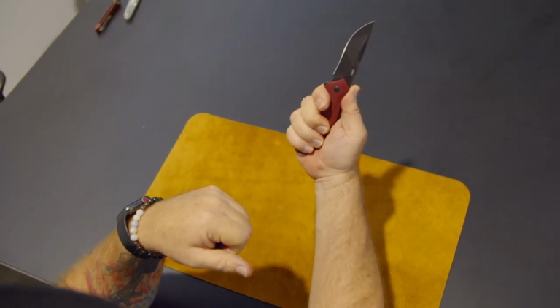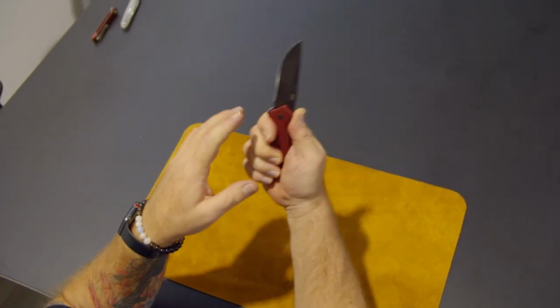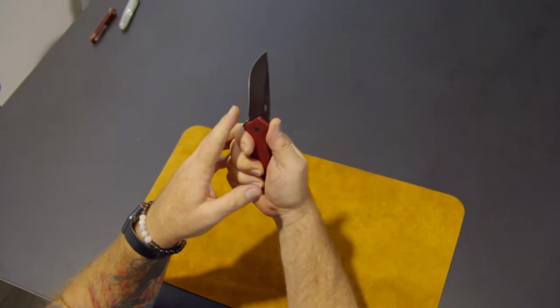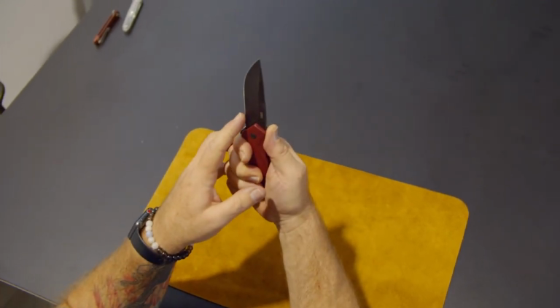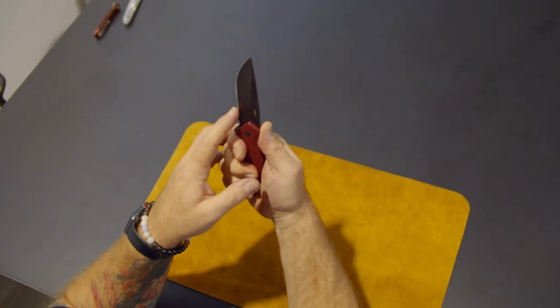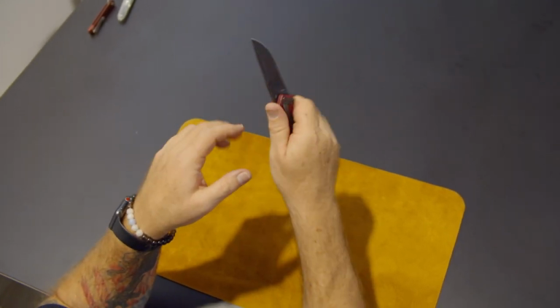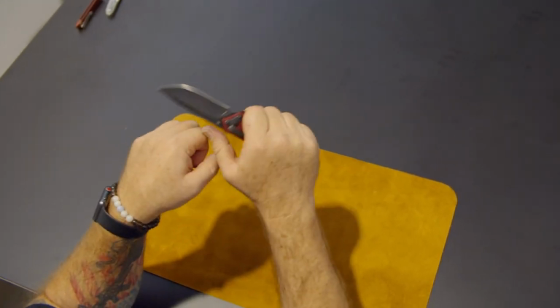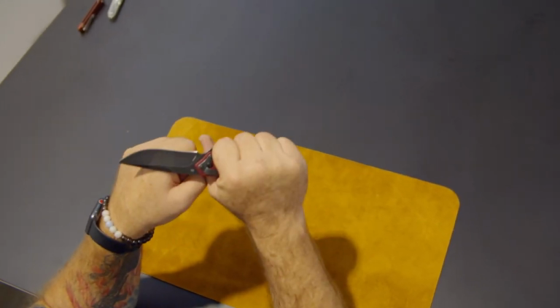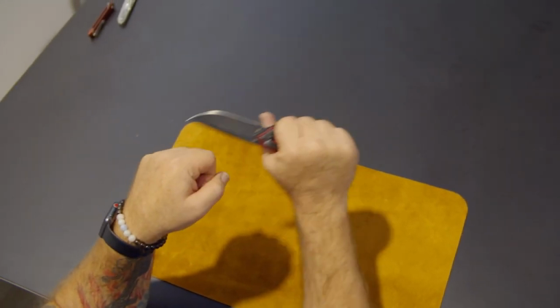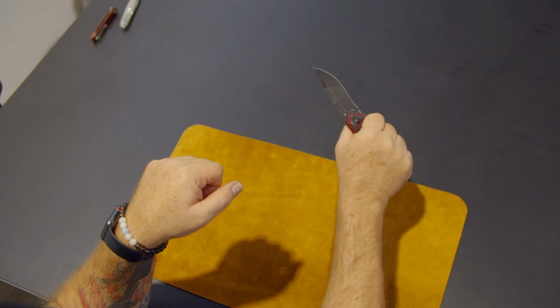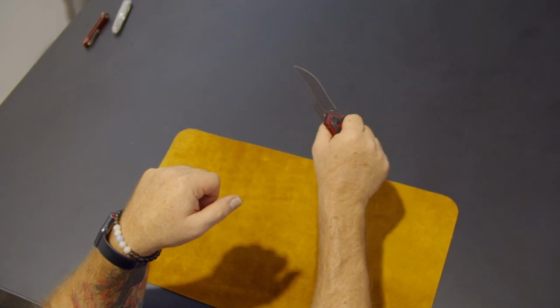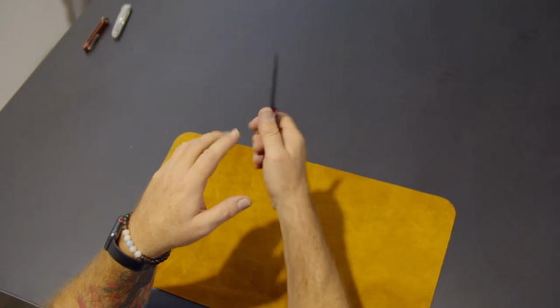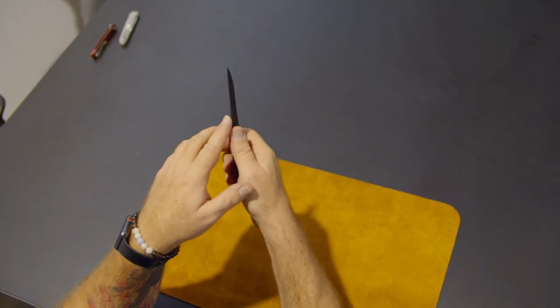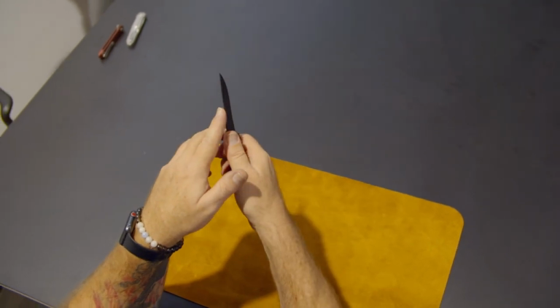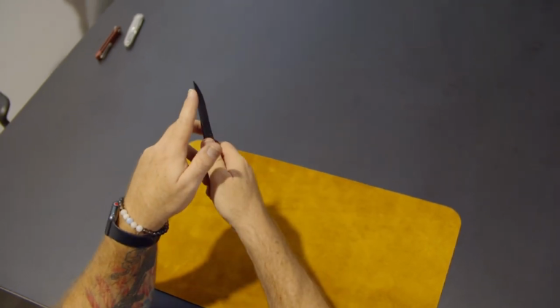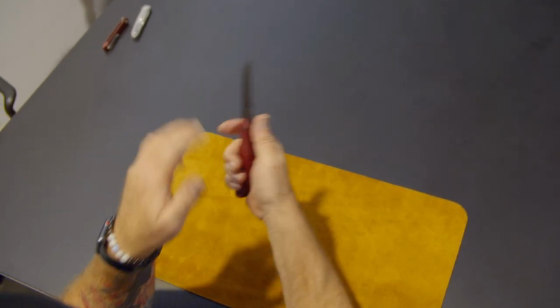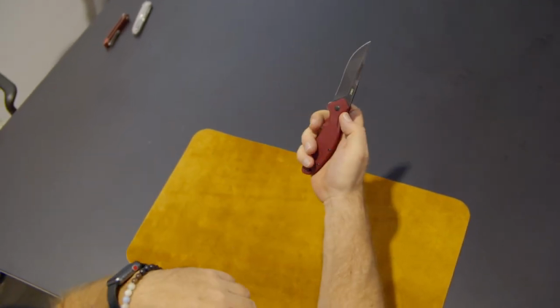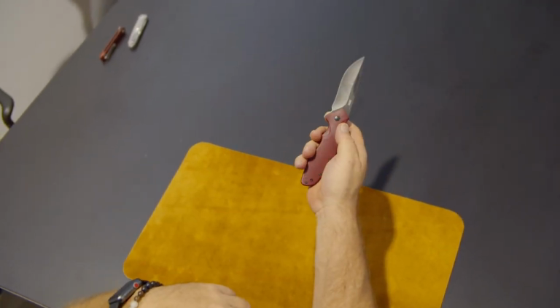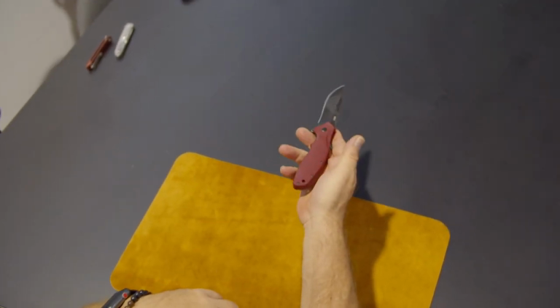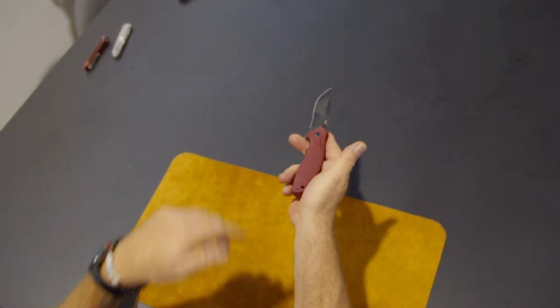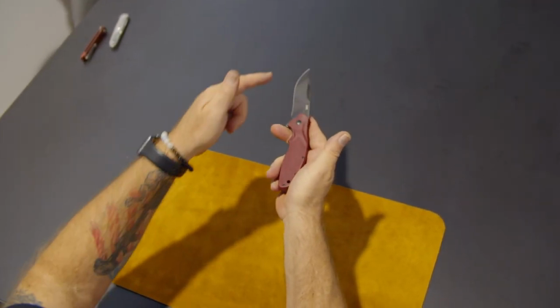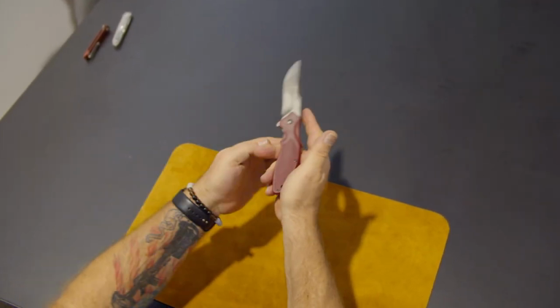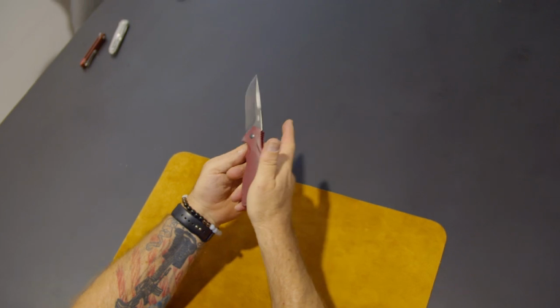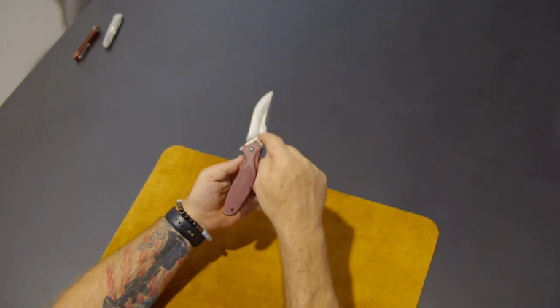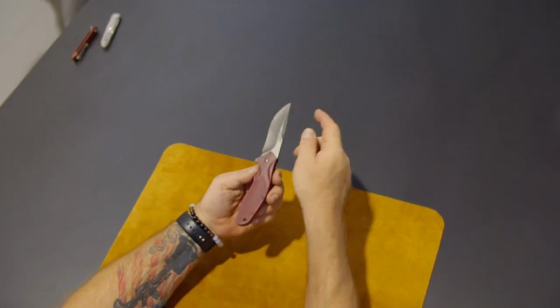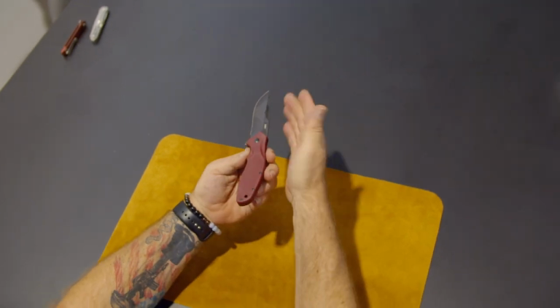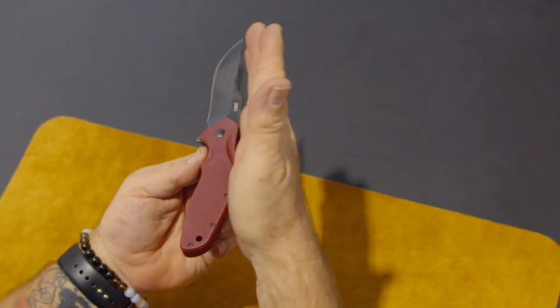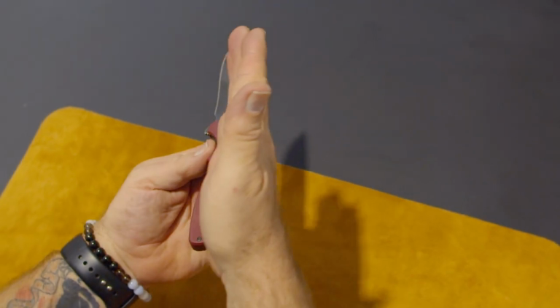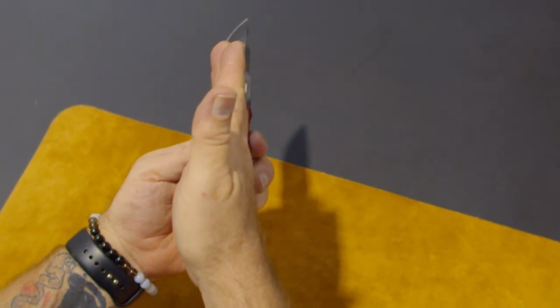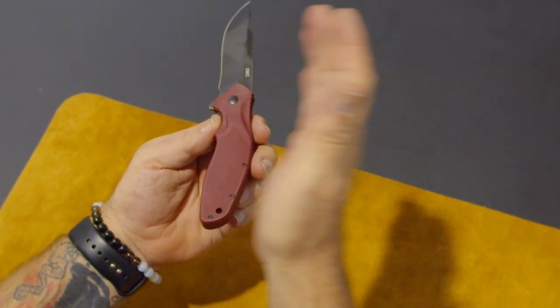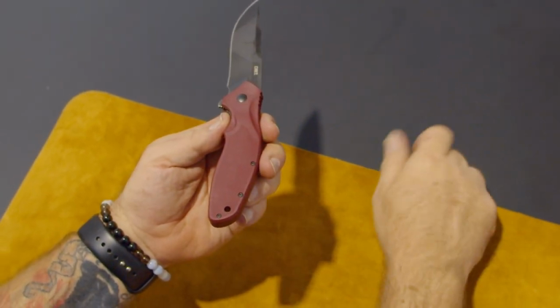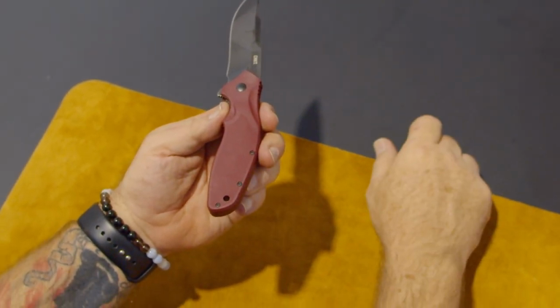That little slight recurve really allows this knife to dig in a whole lot. The false edge allows the tip to penetrate really, really nice. And if you look at it, as much as that blade has an upswept, it's actually really centered in the handle of the knife.